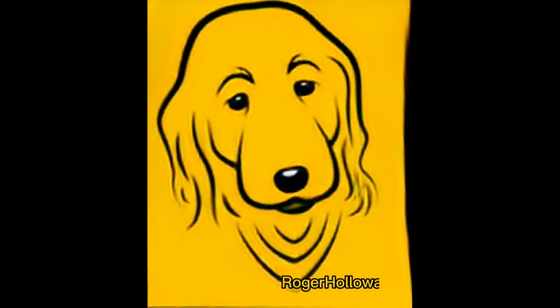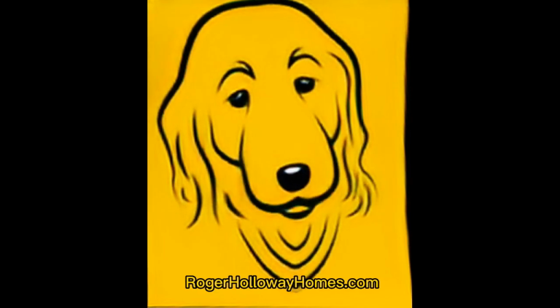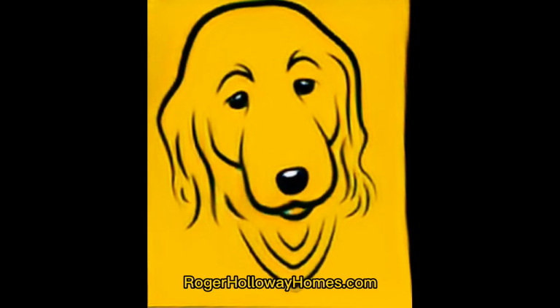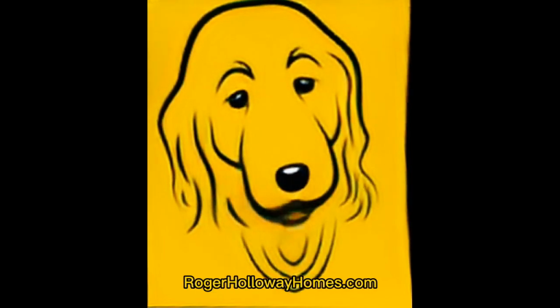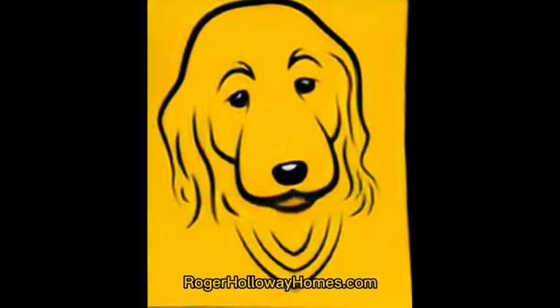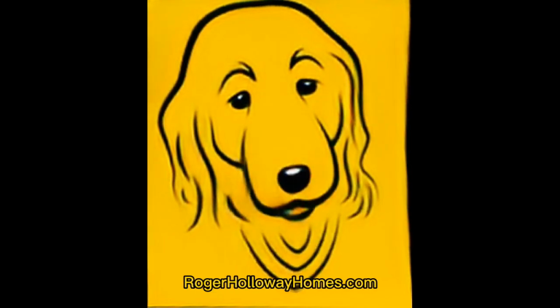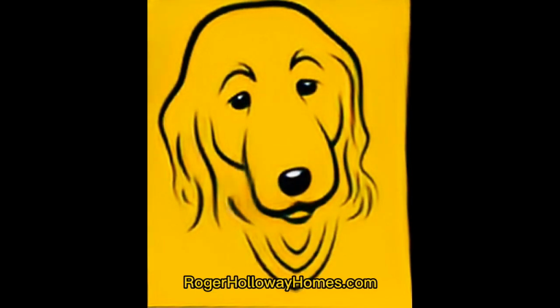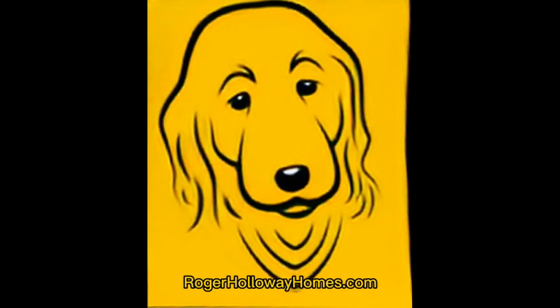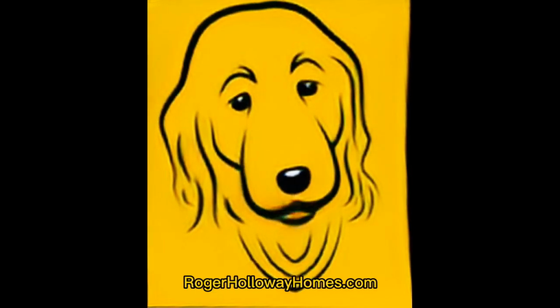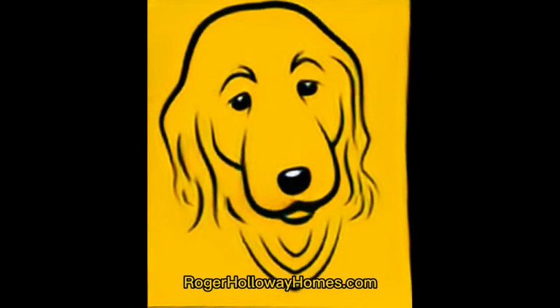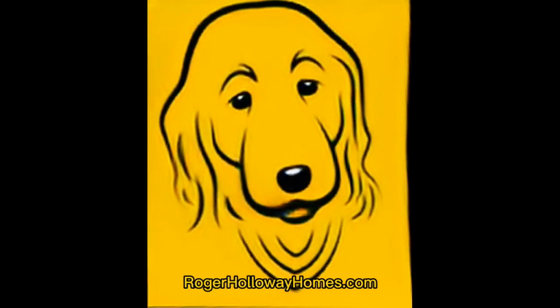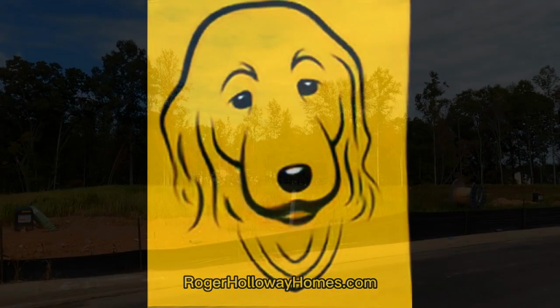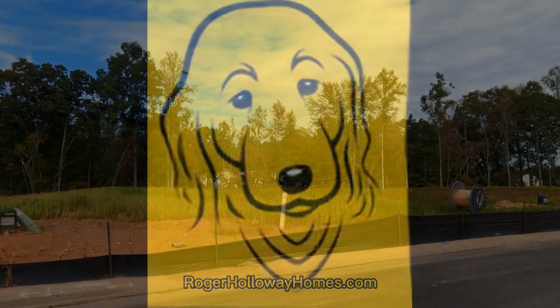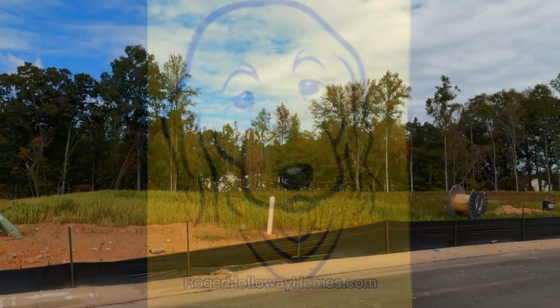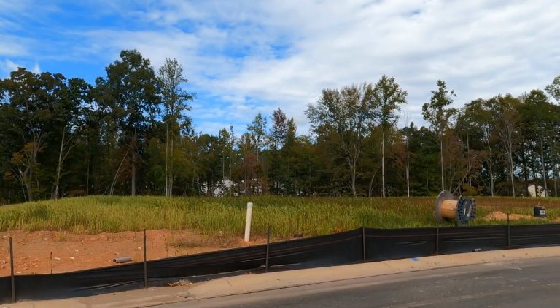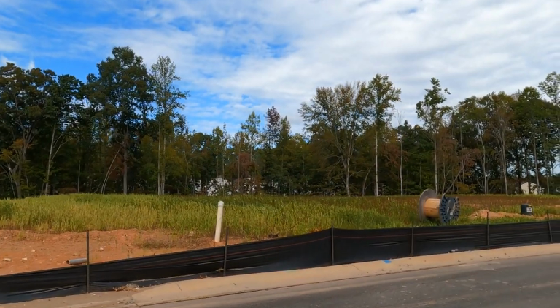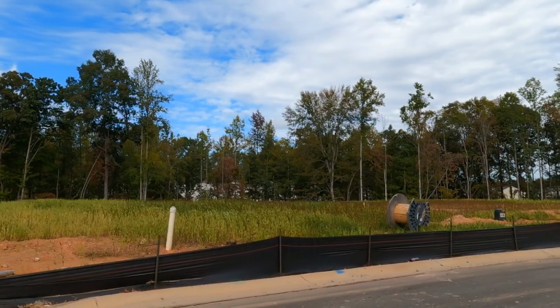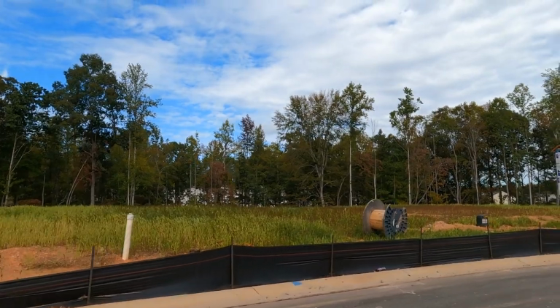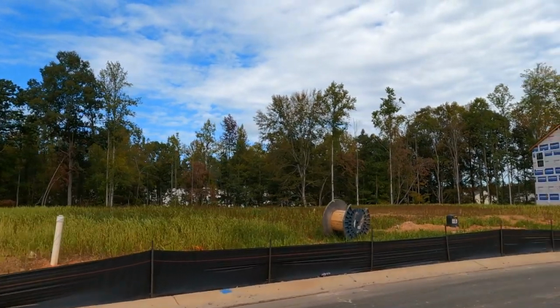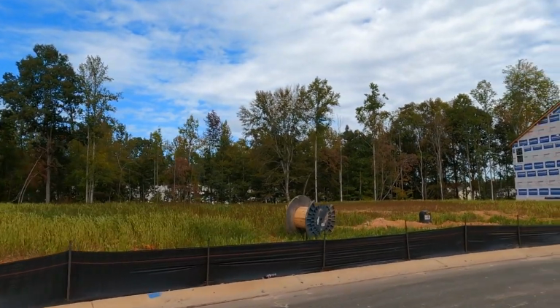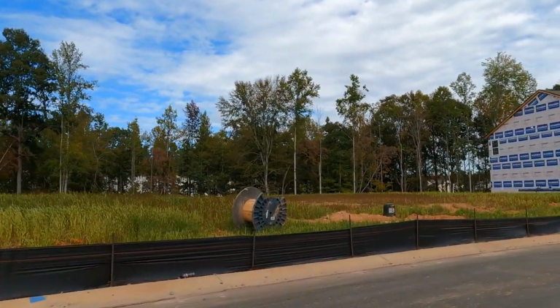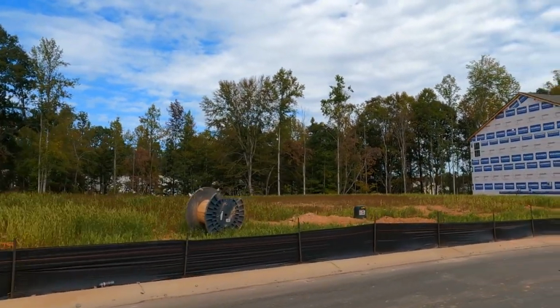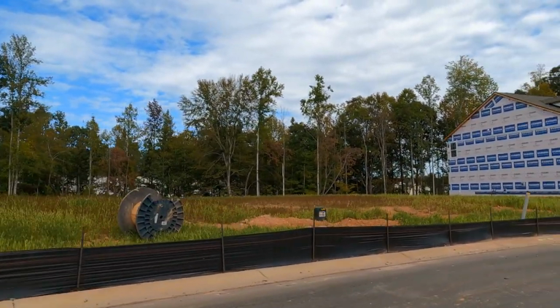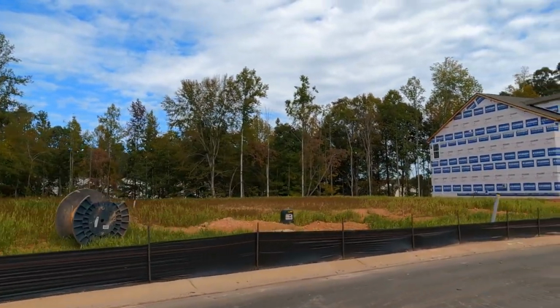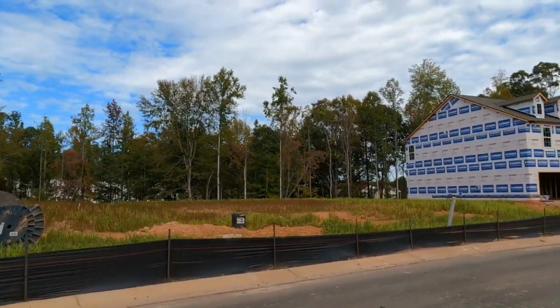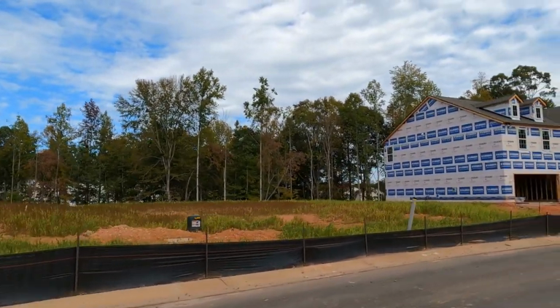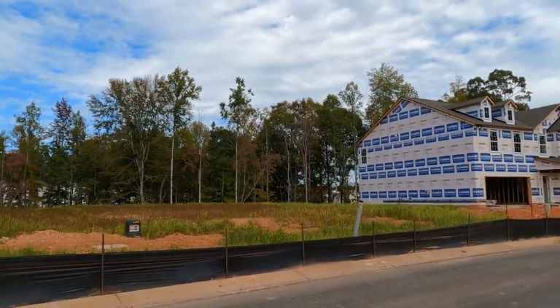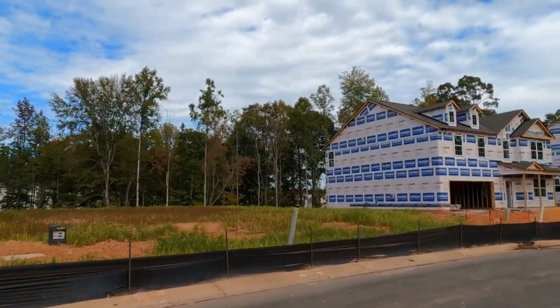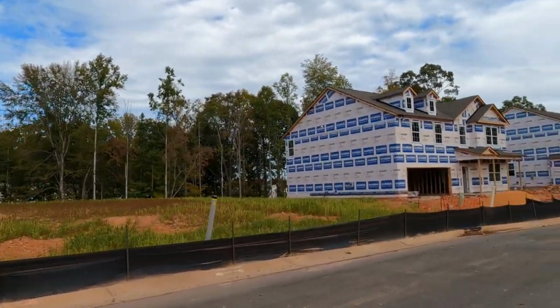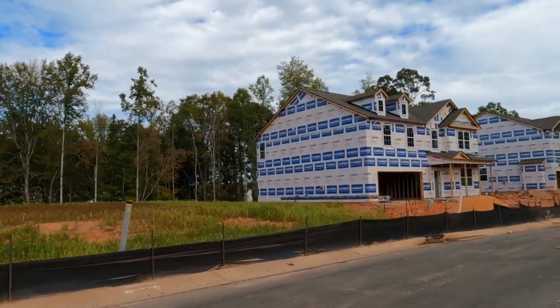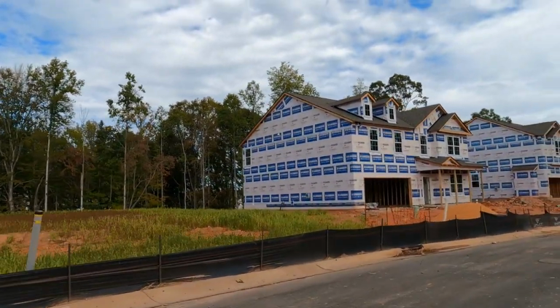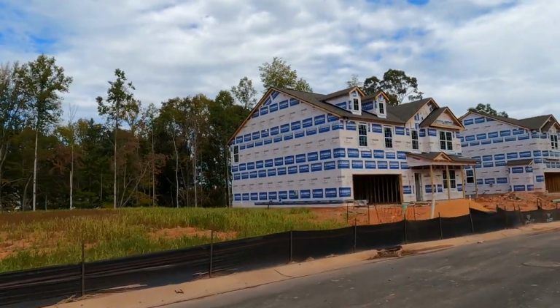Go to rogerhollowayhomes.com. Man, I love wooded lots. Donnie T. Morrison, we're up in the Locust area due east of Charlotte.